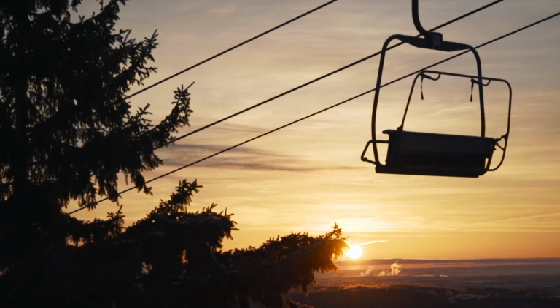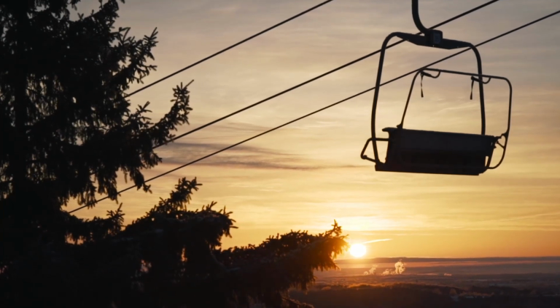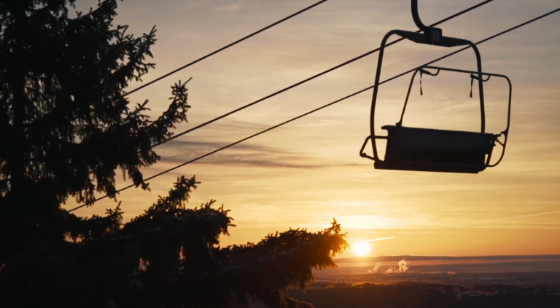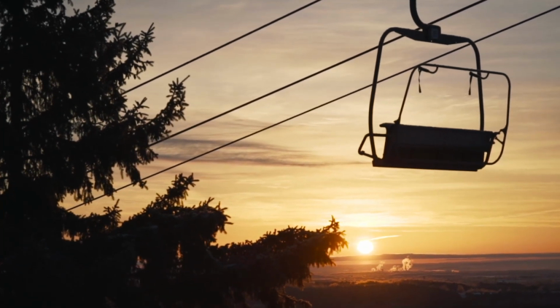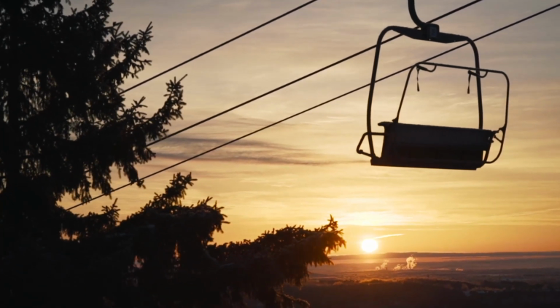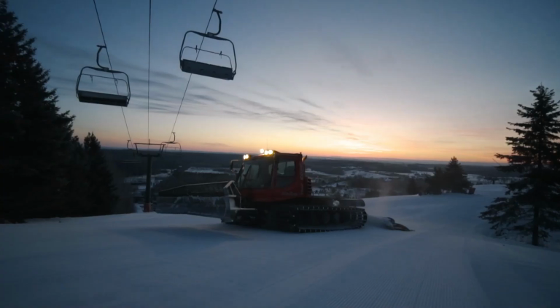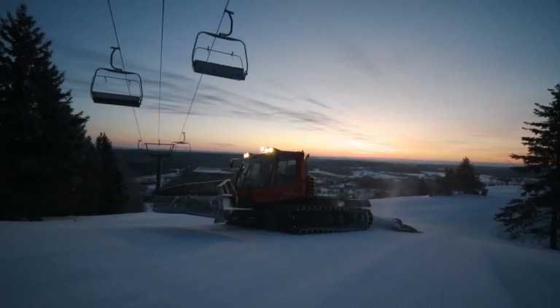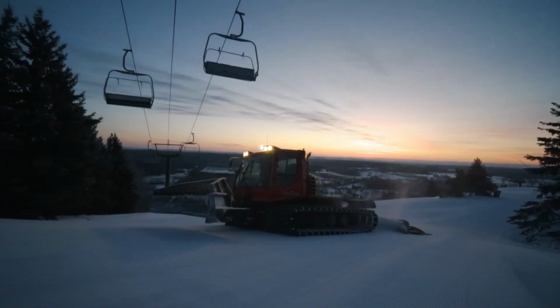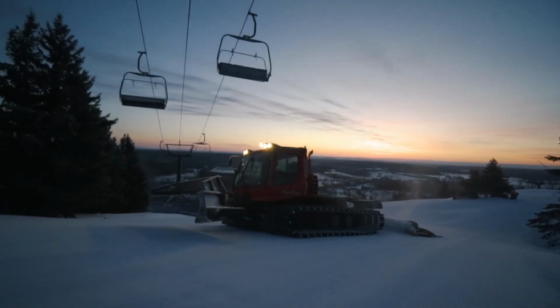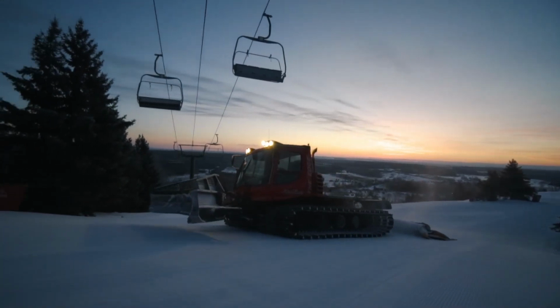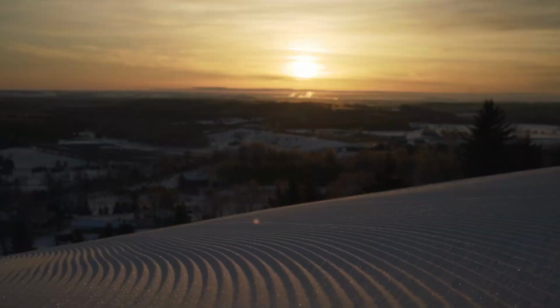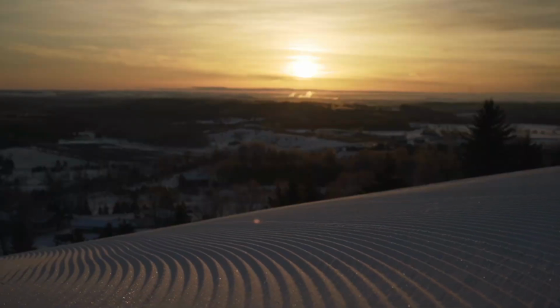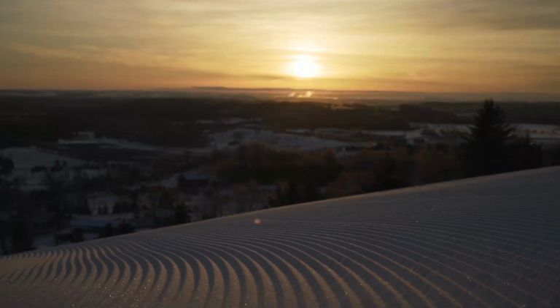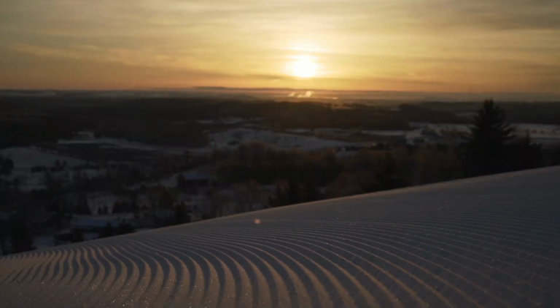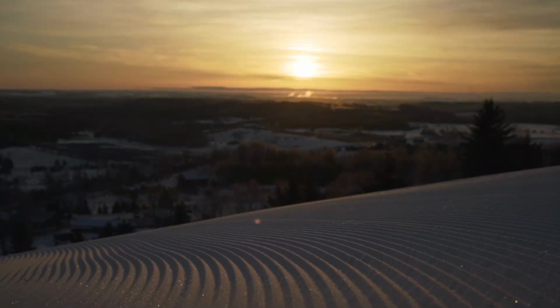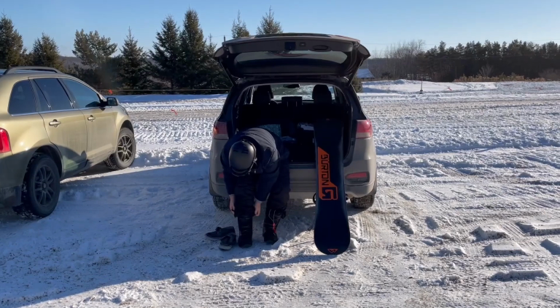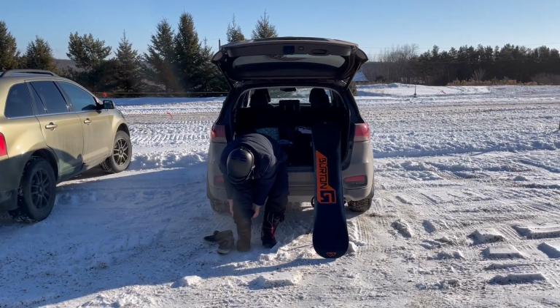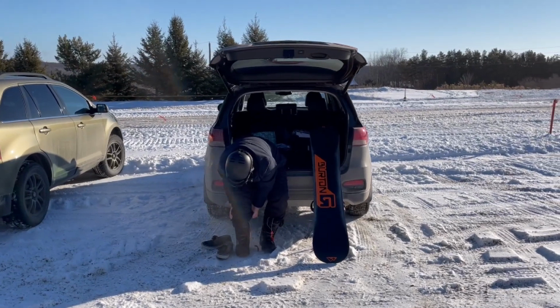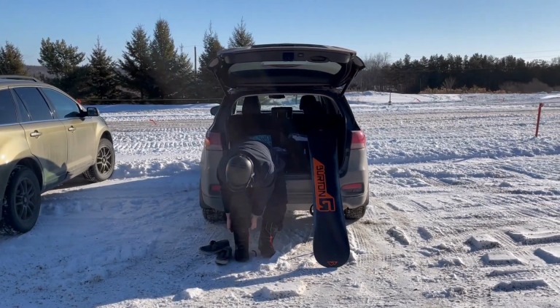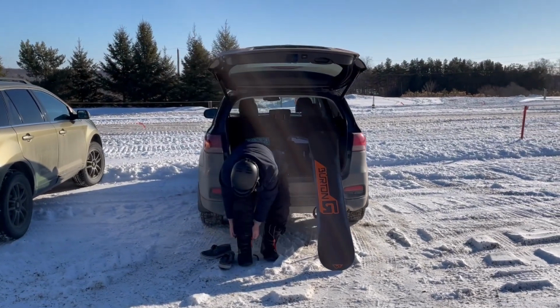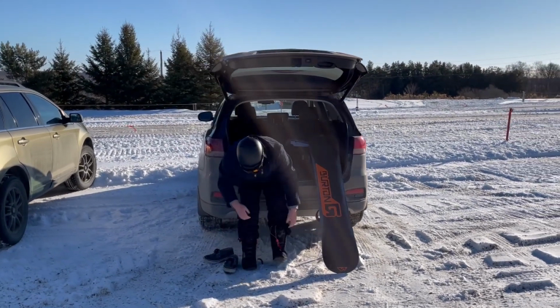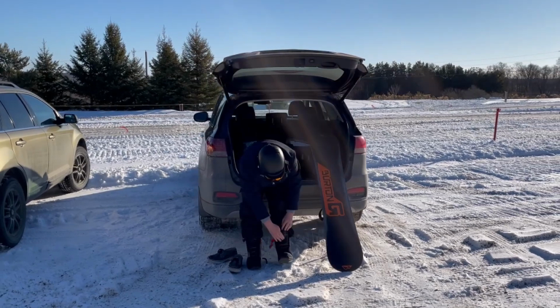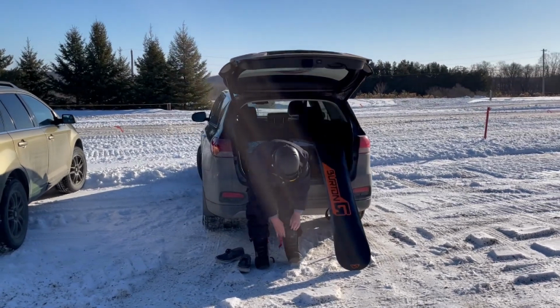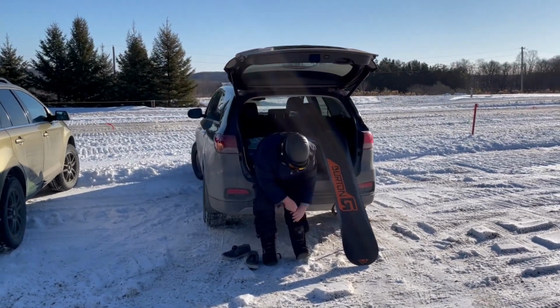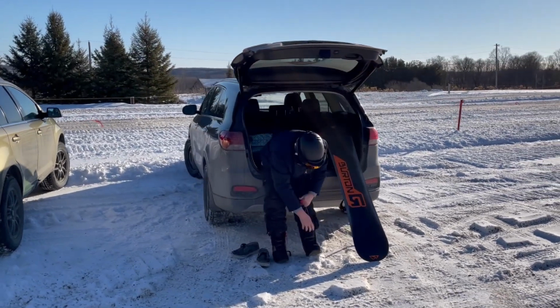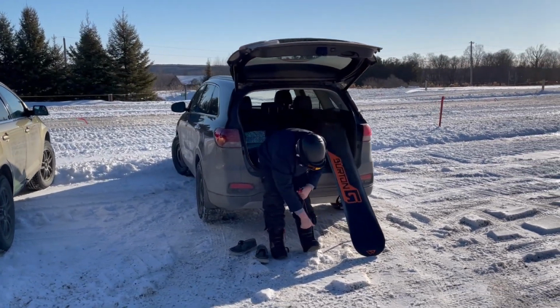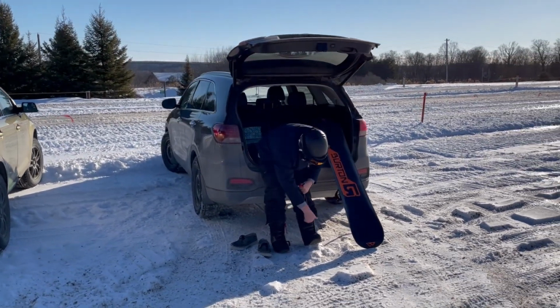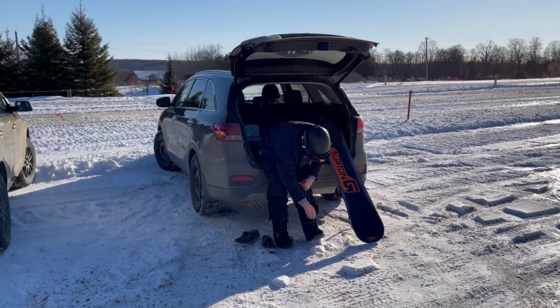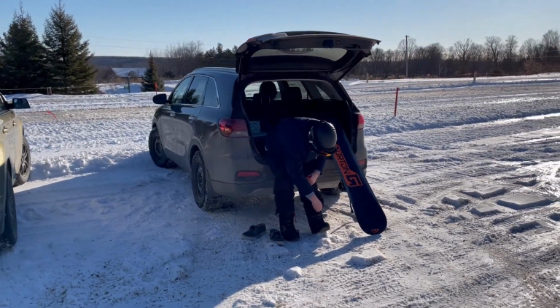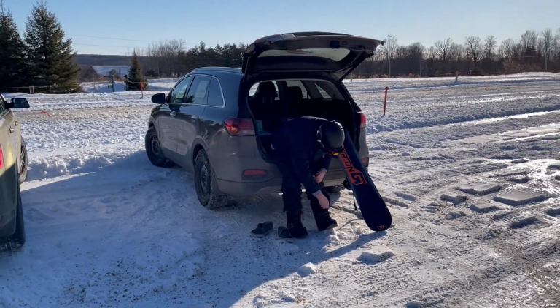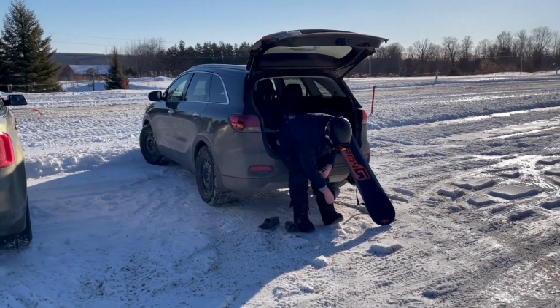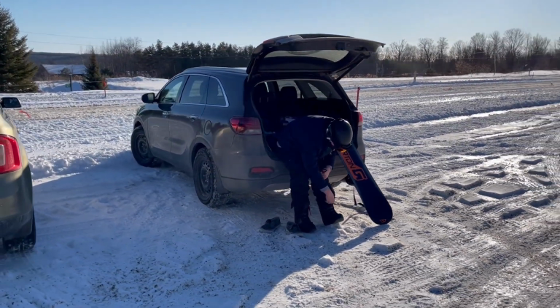Welcome back to Mansfield Ski Club. There are a few important things you need to know for a successful day out on the hills. Think of your vehicle as your base lodge this winter. Come dressed and ready to go, as there are no indoor facilities for changing at this time.